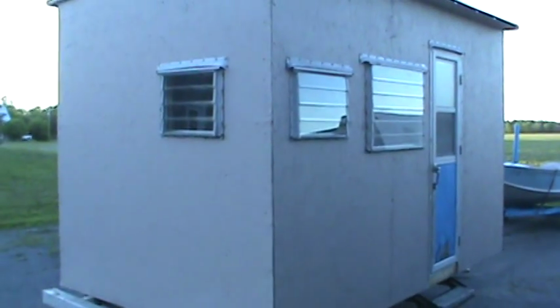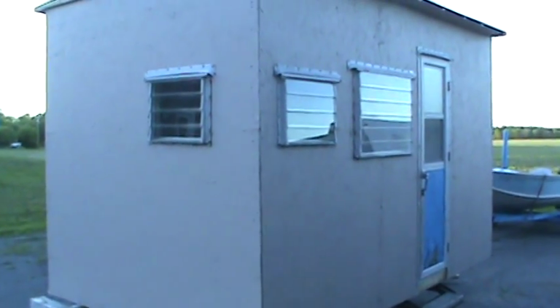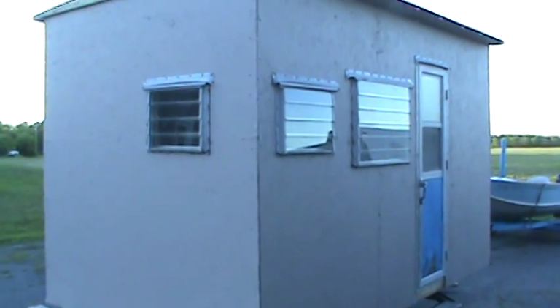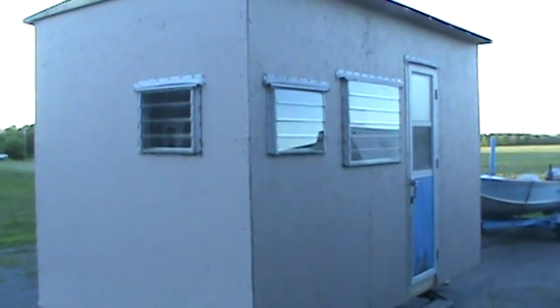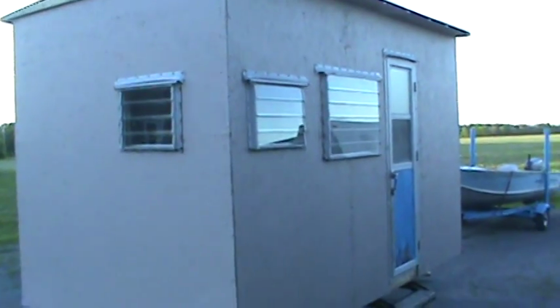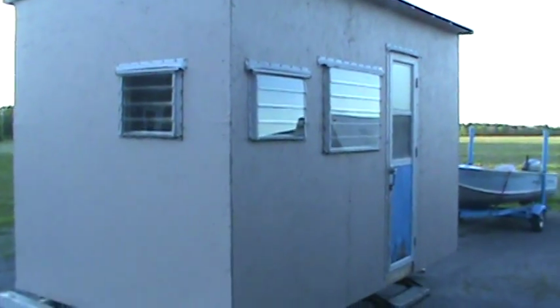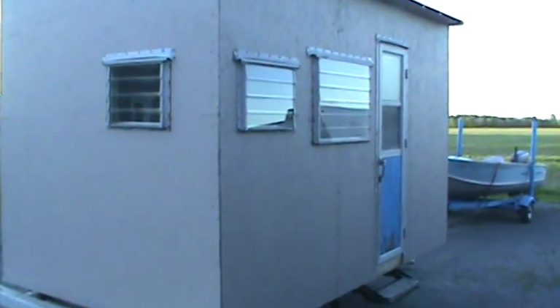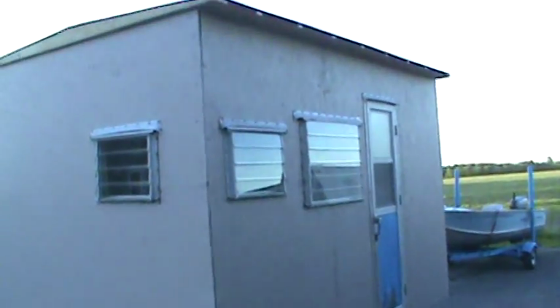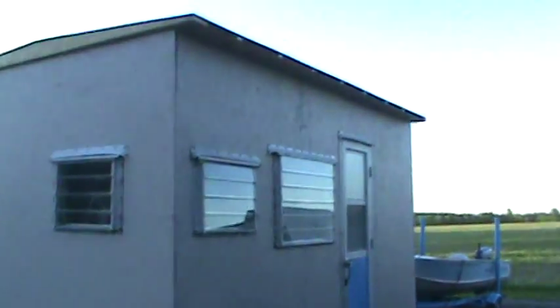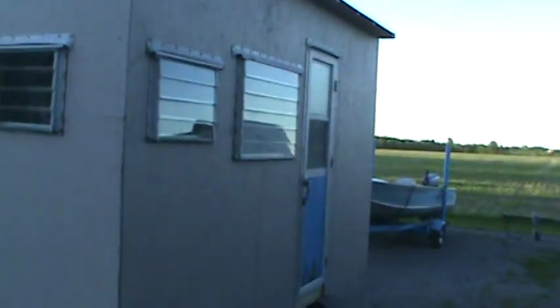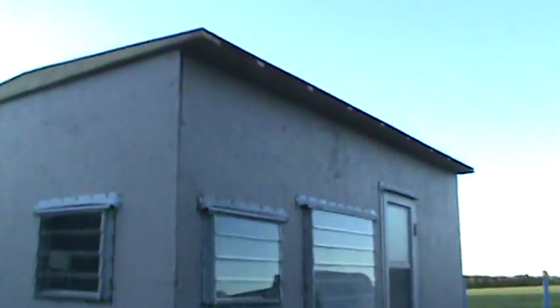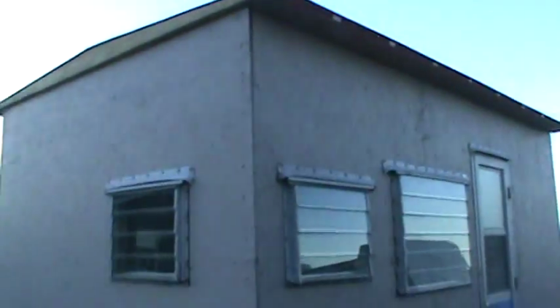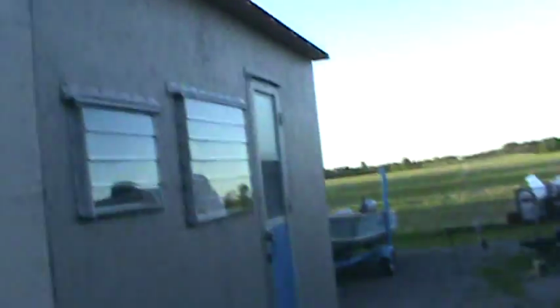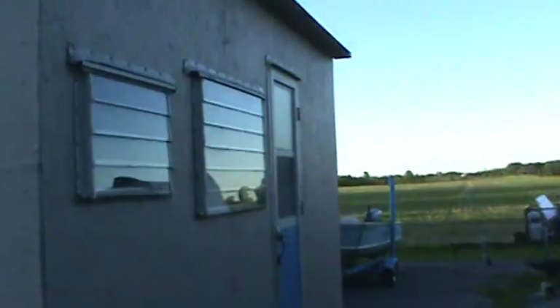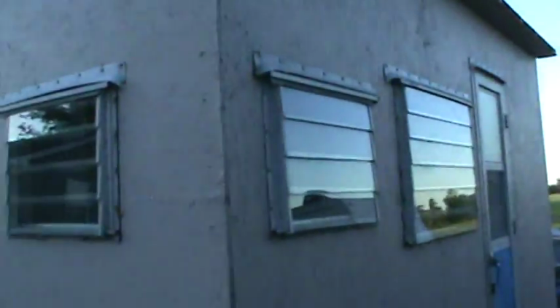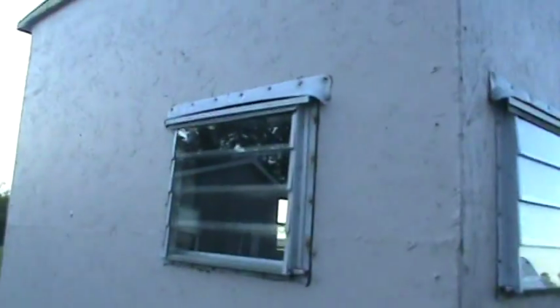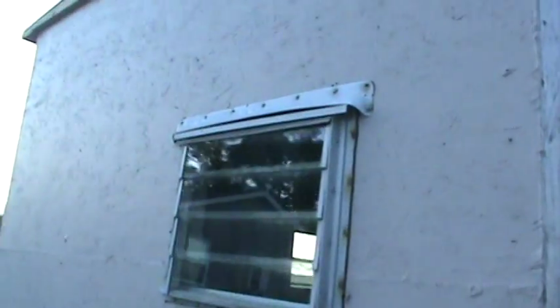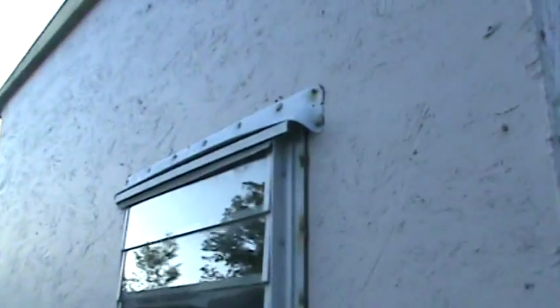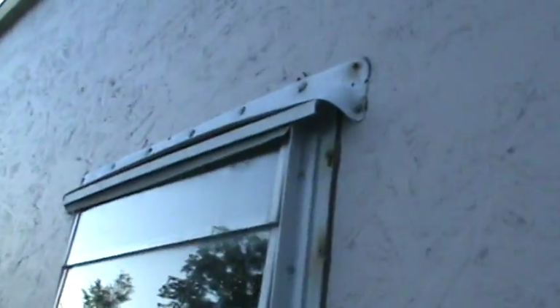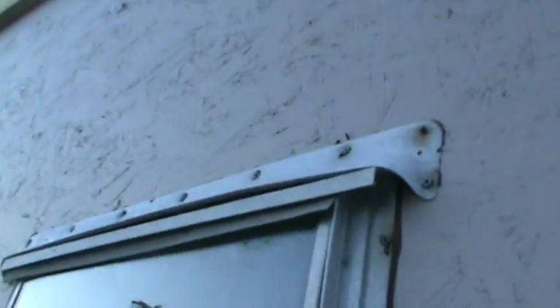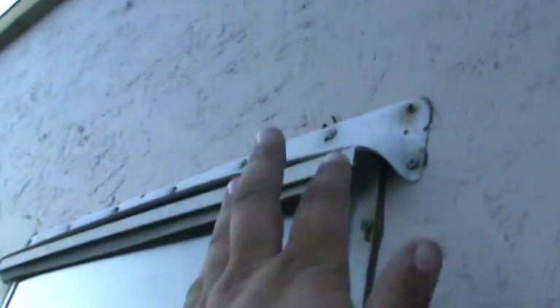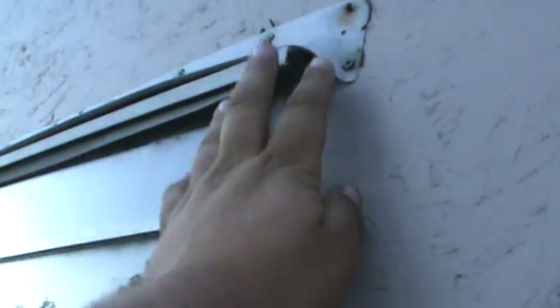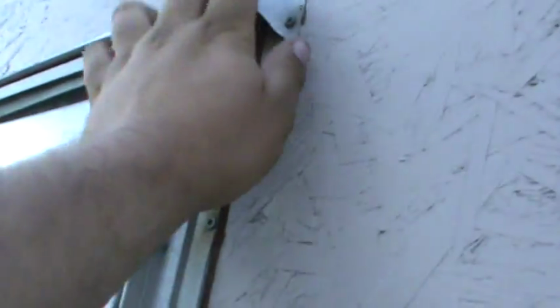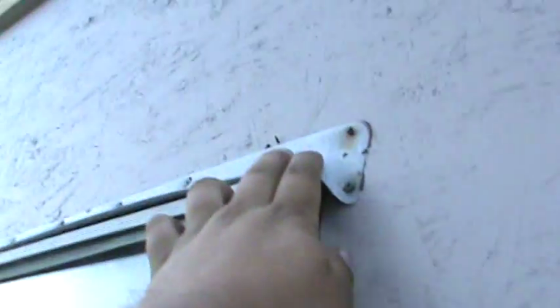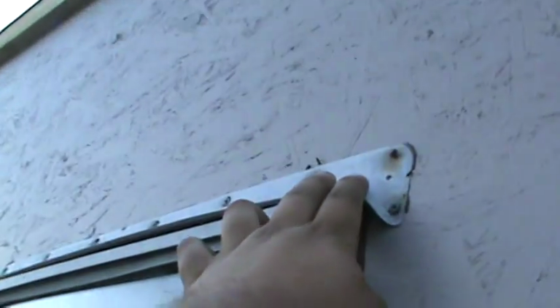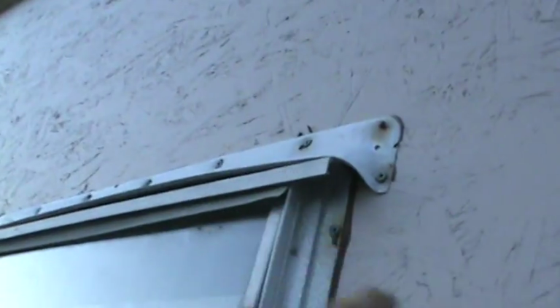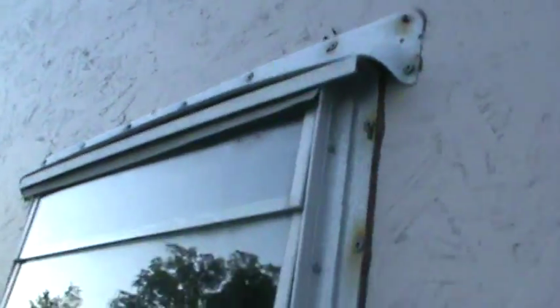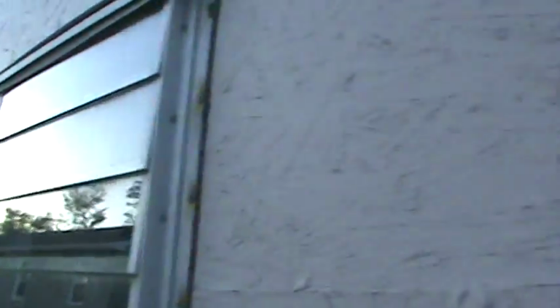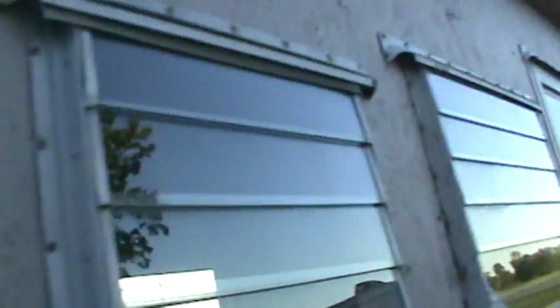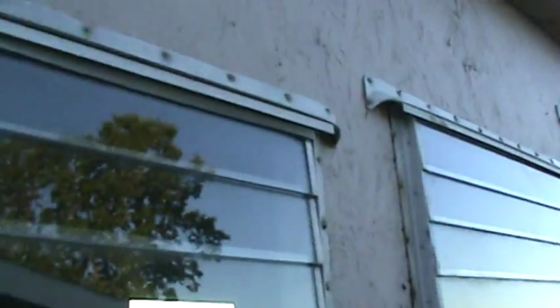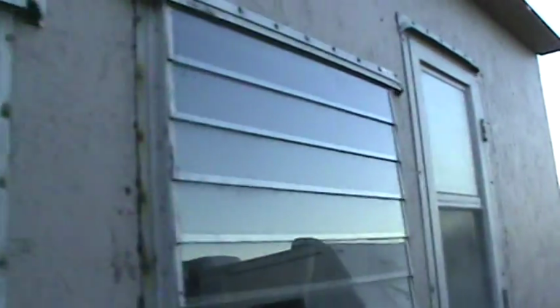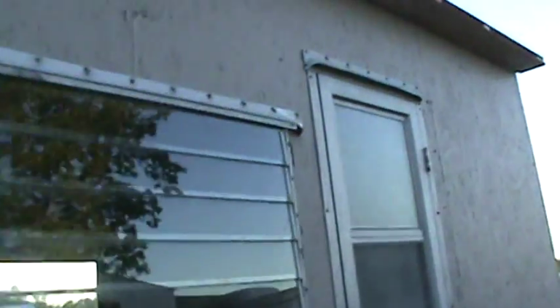Hey guys, just thought I'd do another little update. Got the roof on today. Installed — I had these from the camper — helps from water getting in a little more.